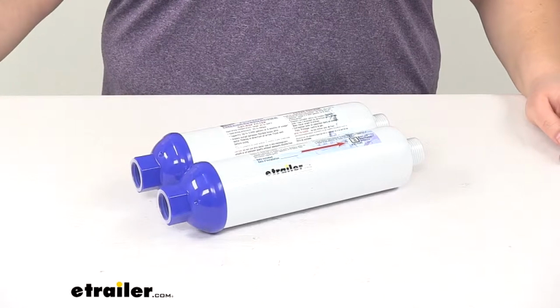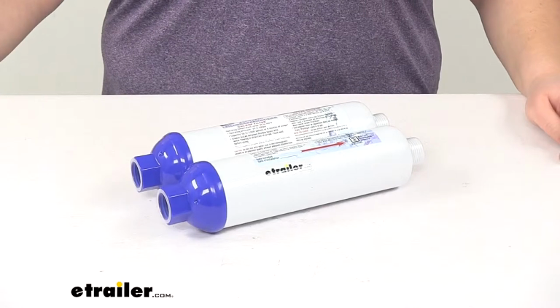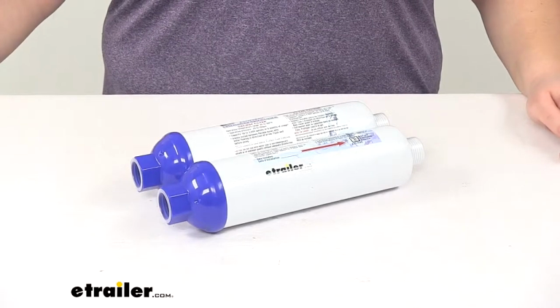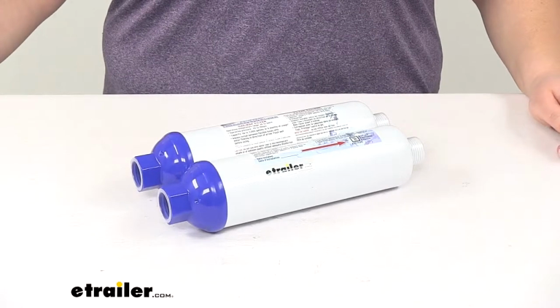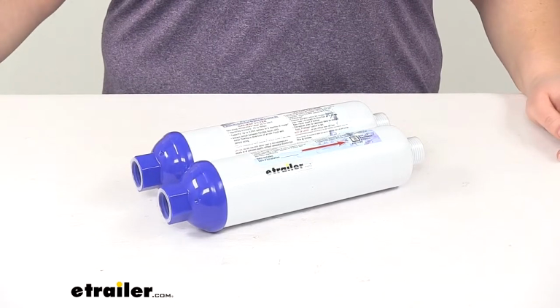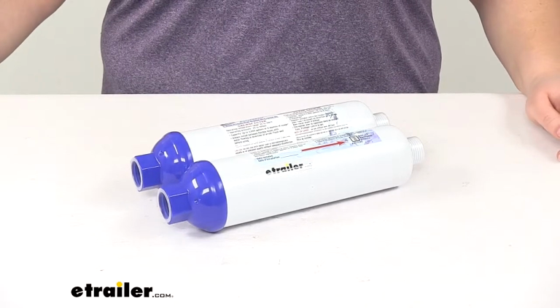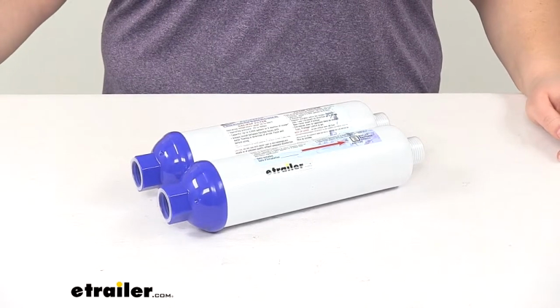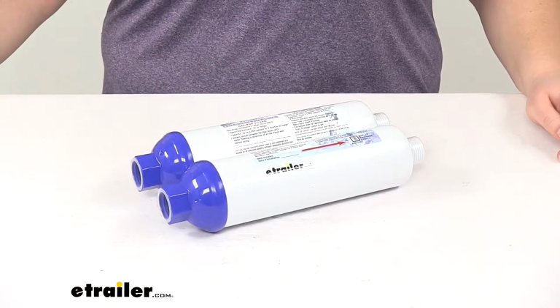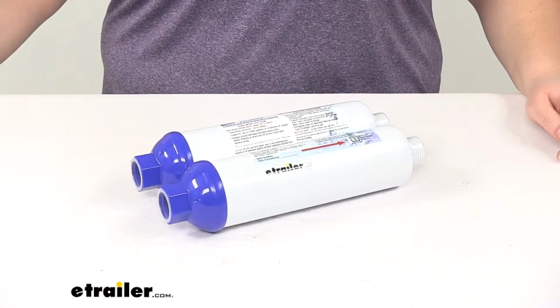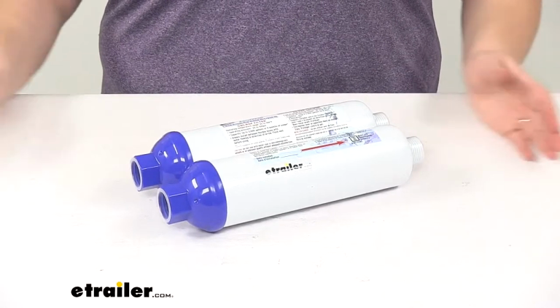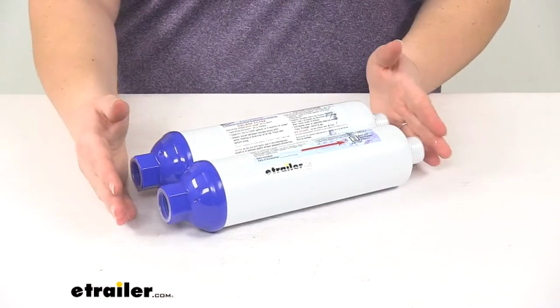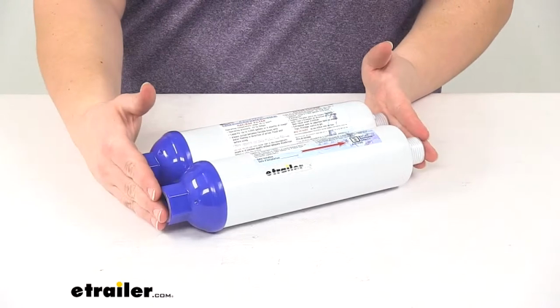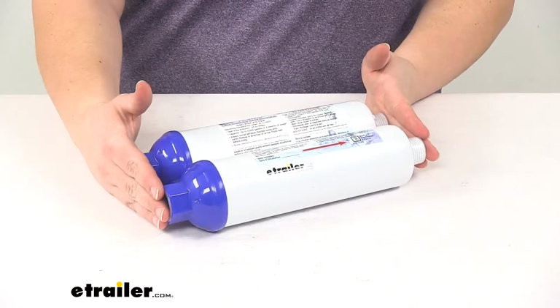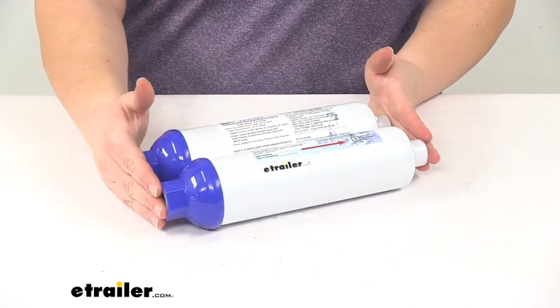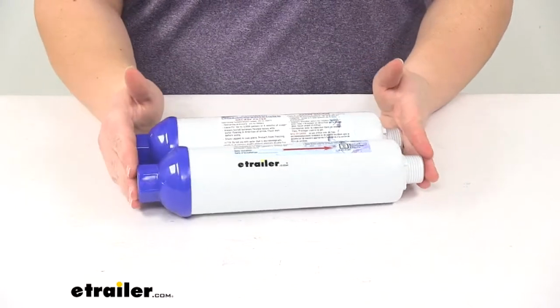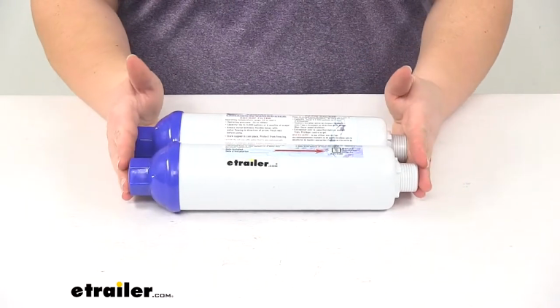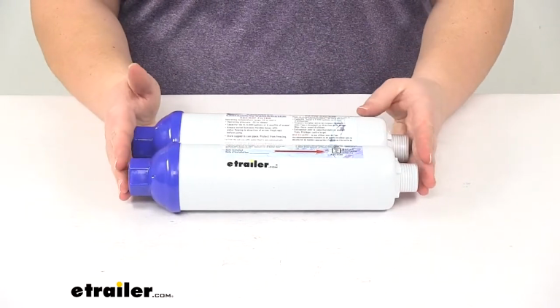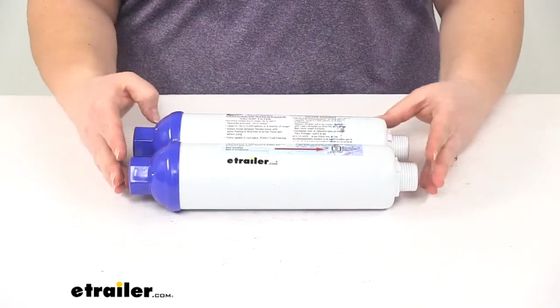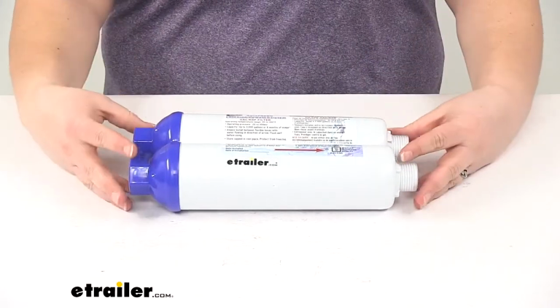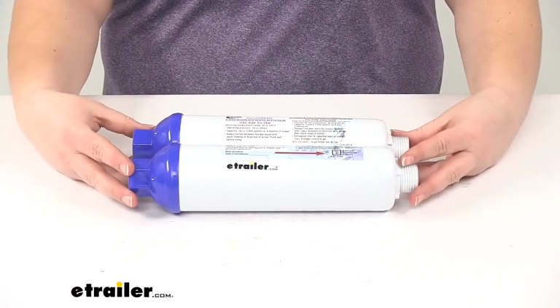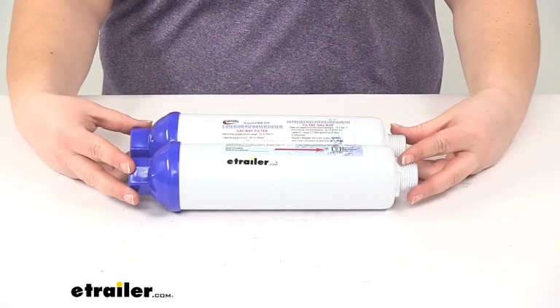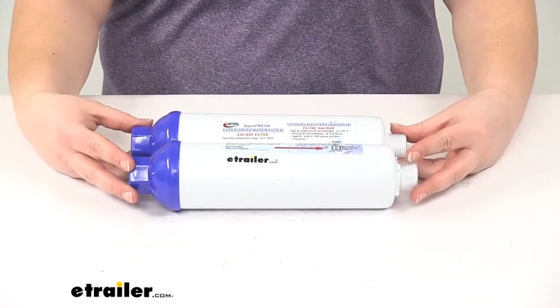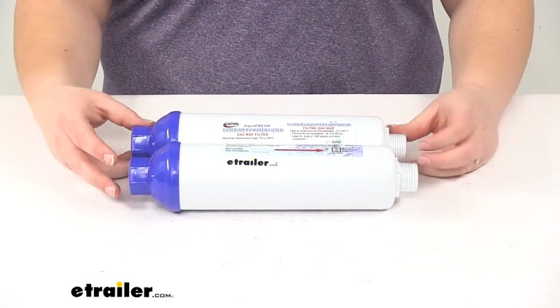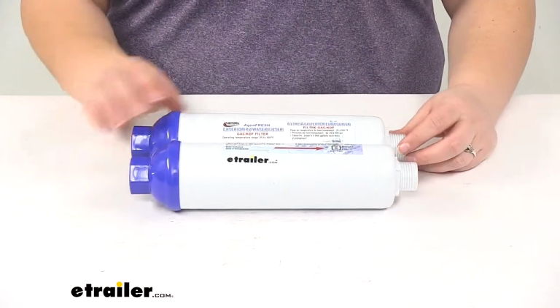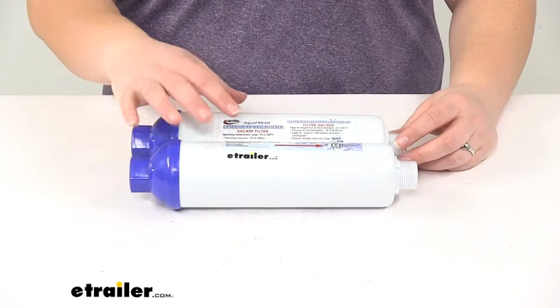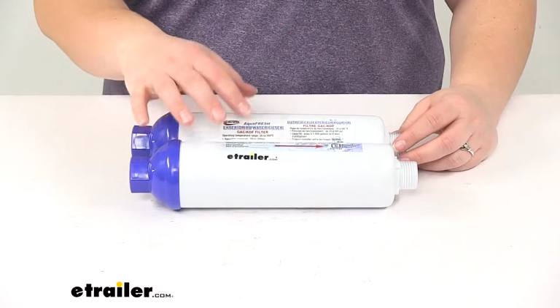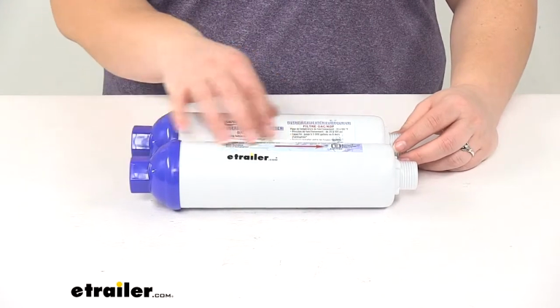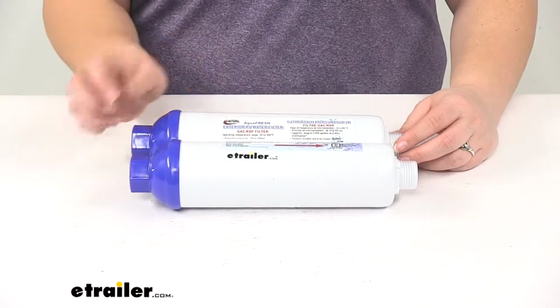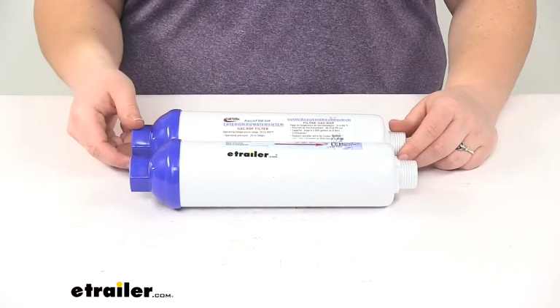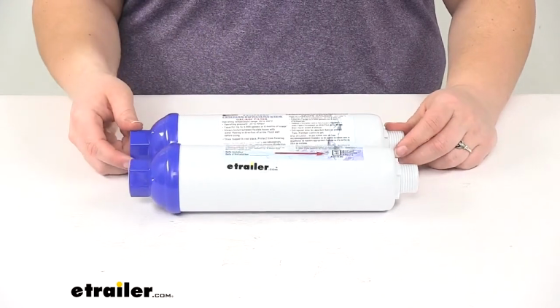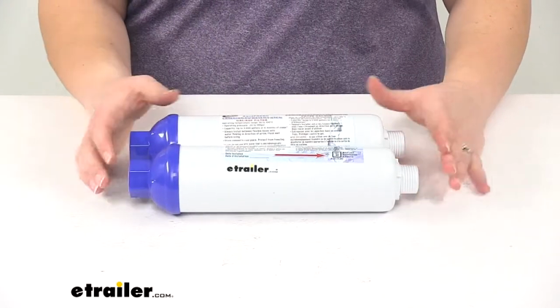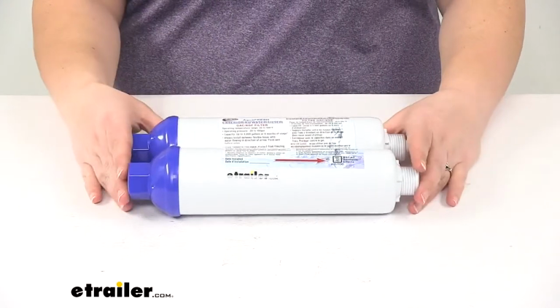Today we're going to take a look at the Aquafresh exterior RV water filter. This comes as a quantity of two and it's going to help to reduce any chlorine taste or odor as well as reduce any sediment or scale that we might encounter from a water supply.